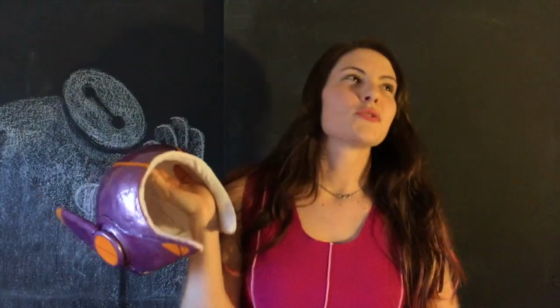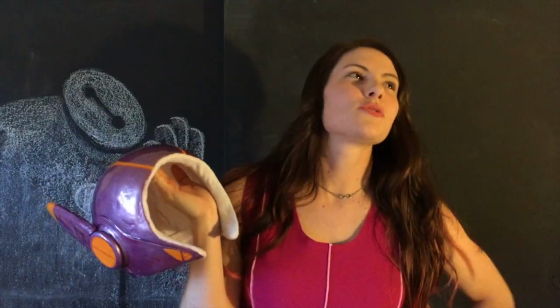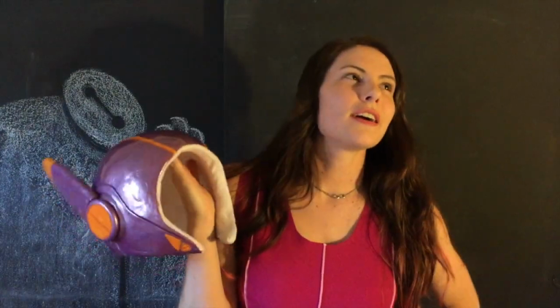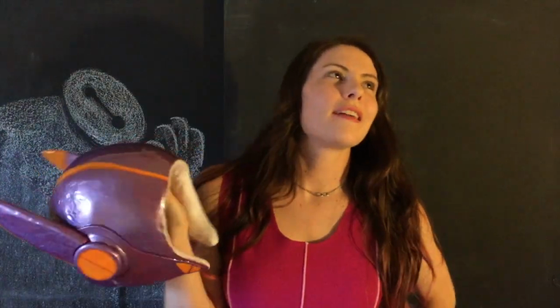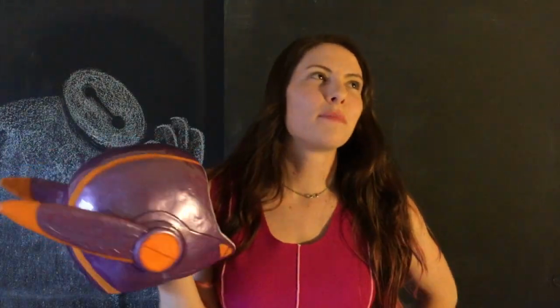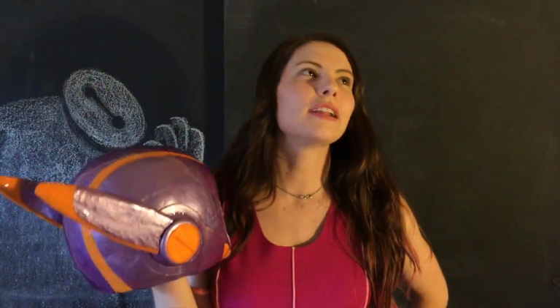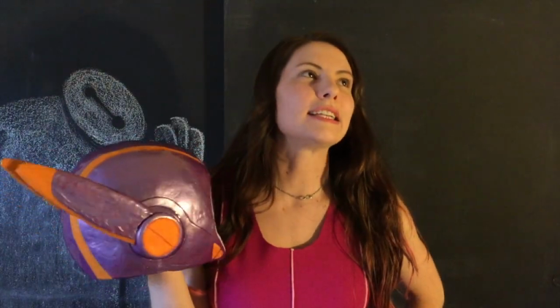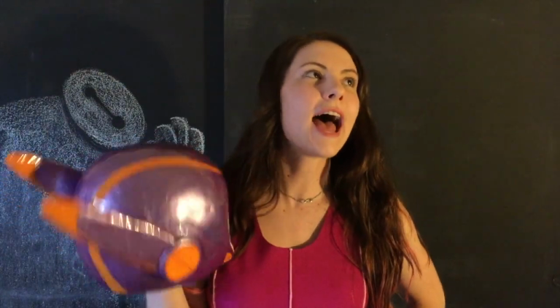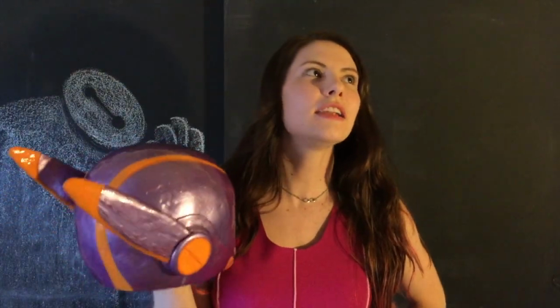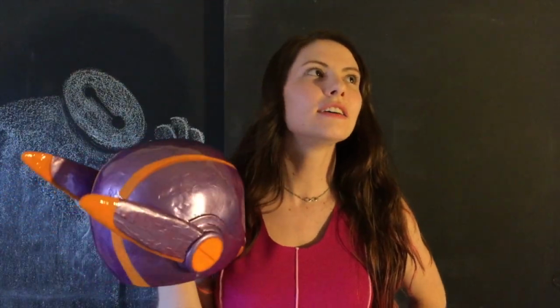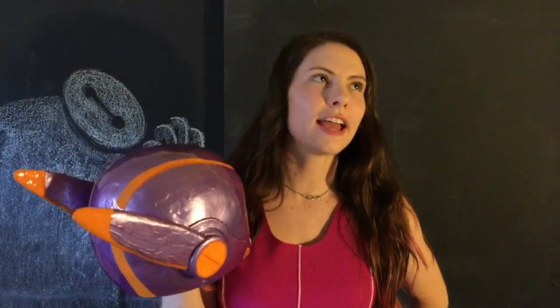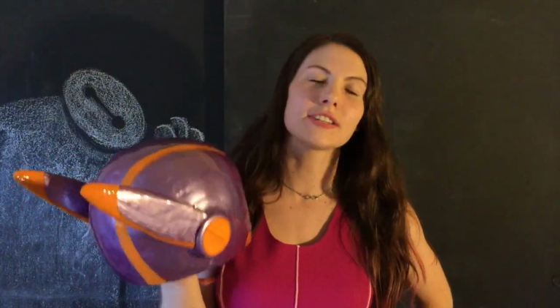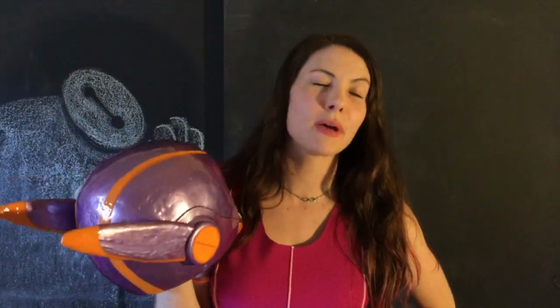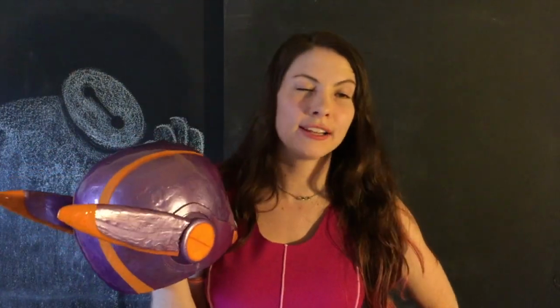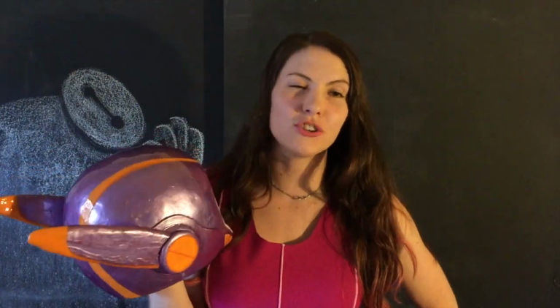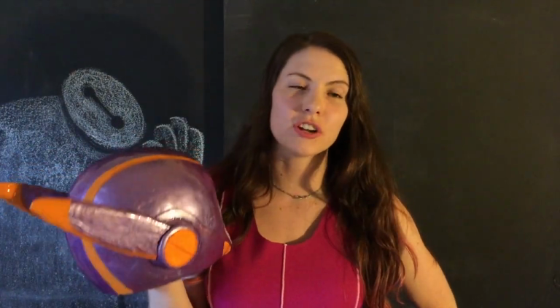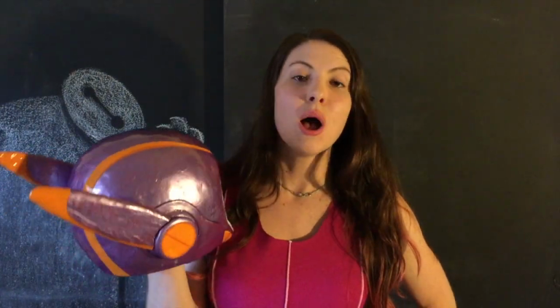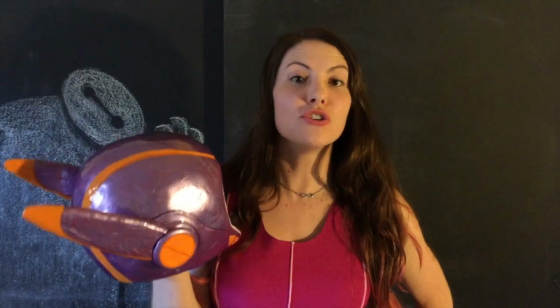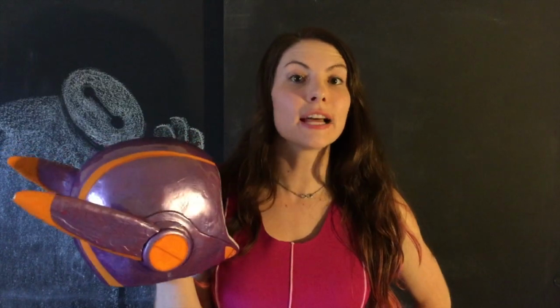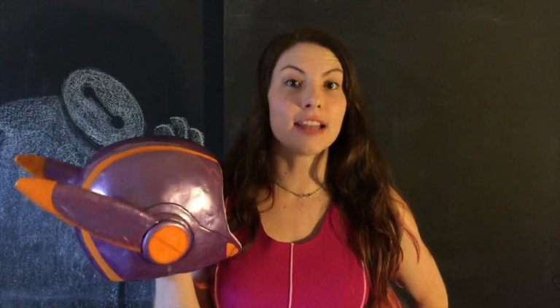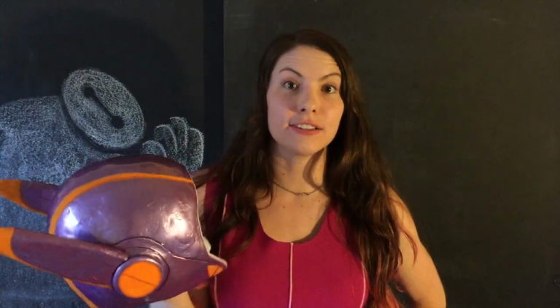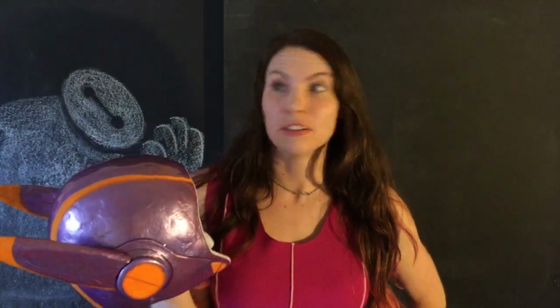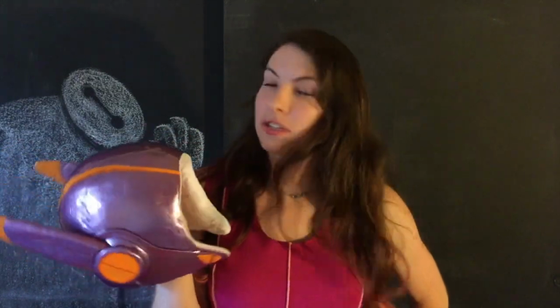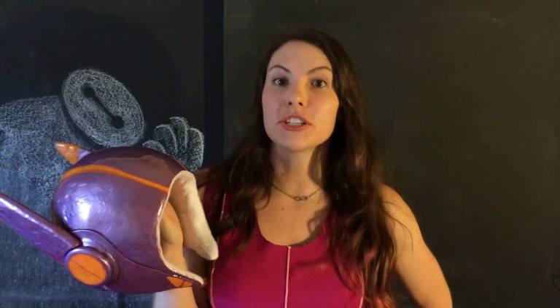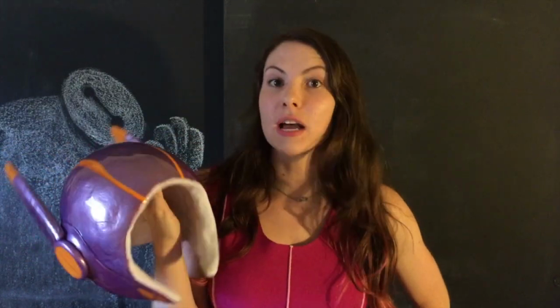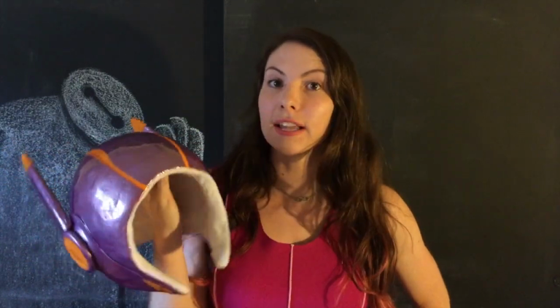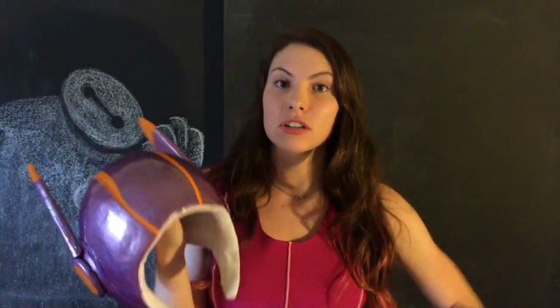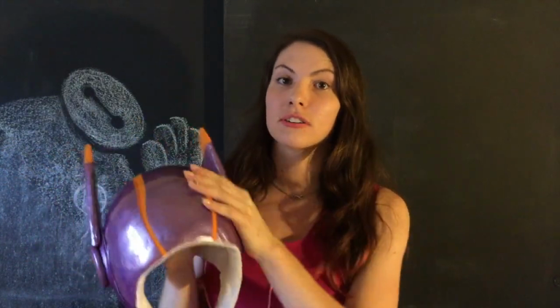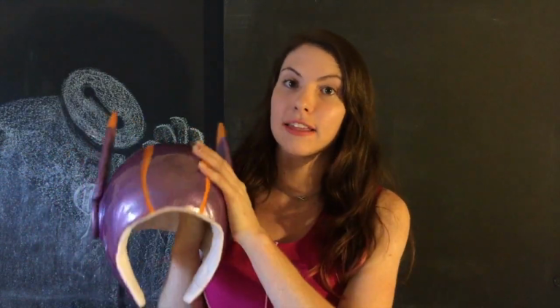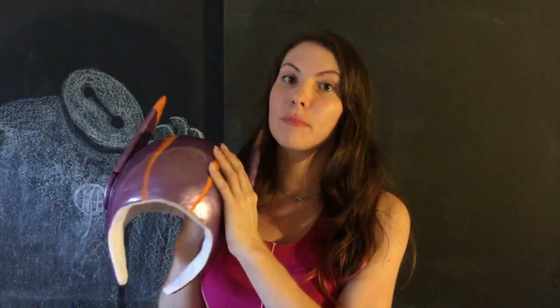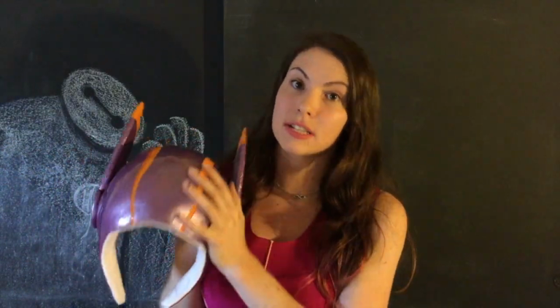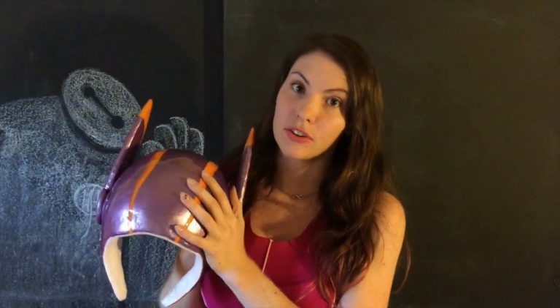I think I put like ten layers — ten might be an exaggeration, but no less than eight. Seriously, that's how many layers it took to get the helmet to this level.